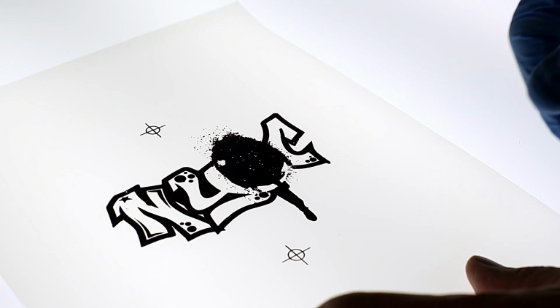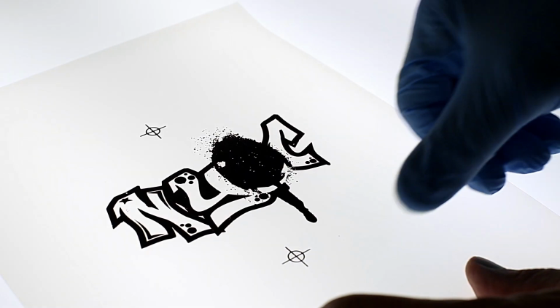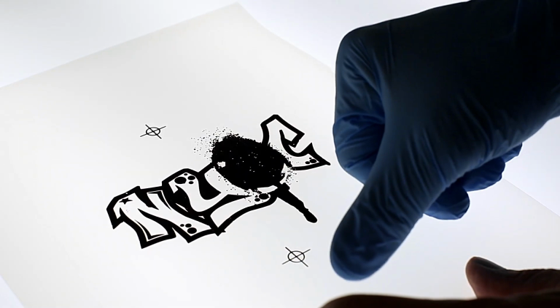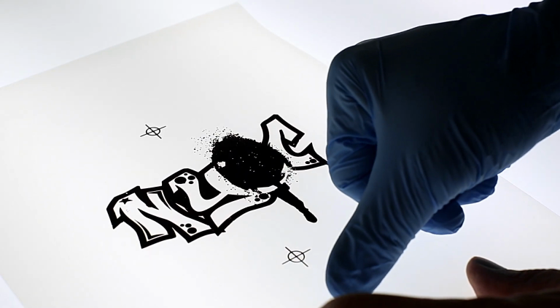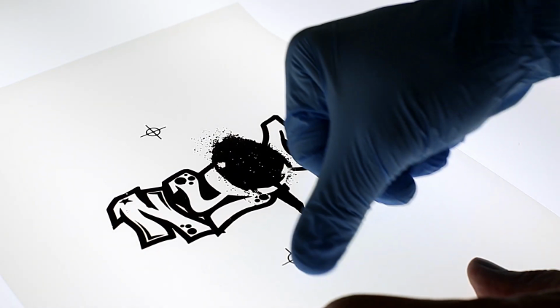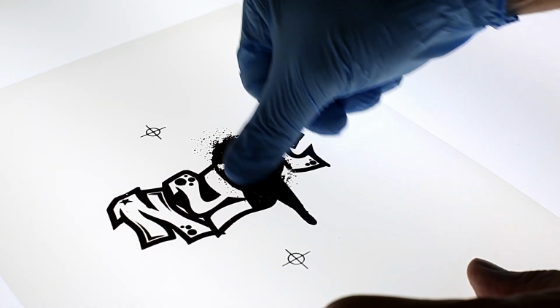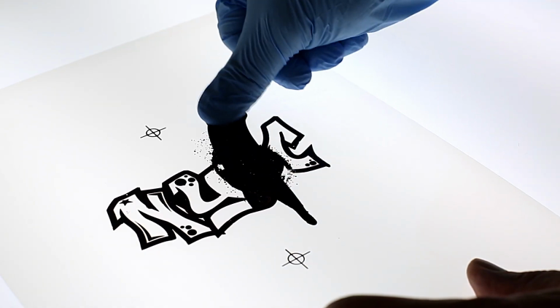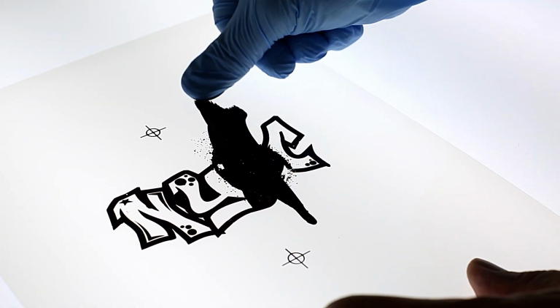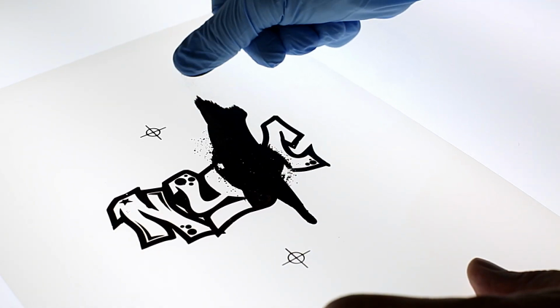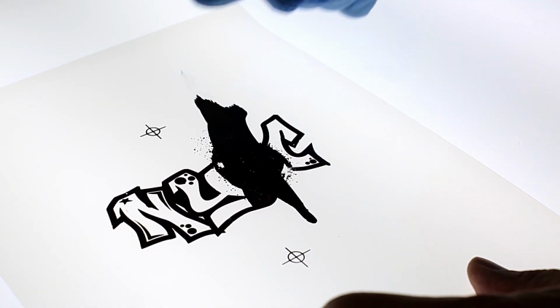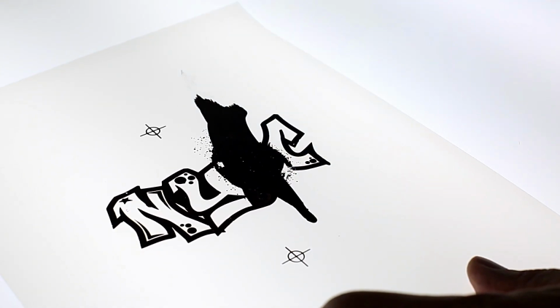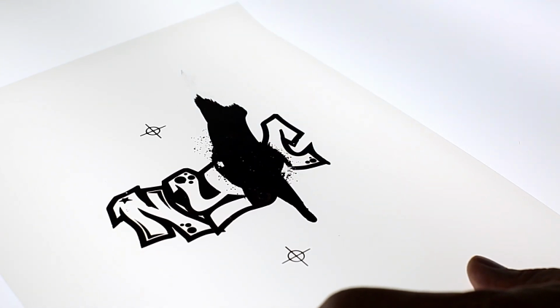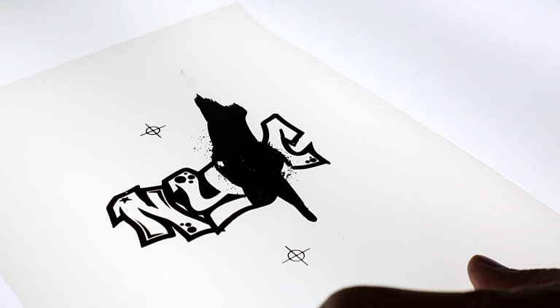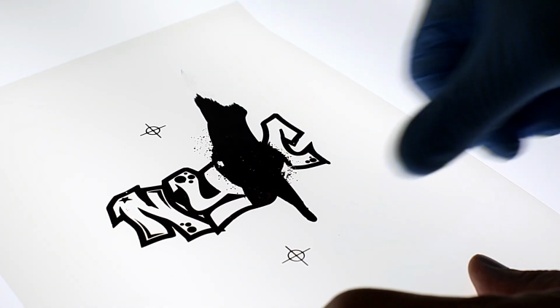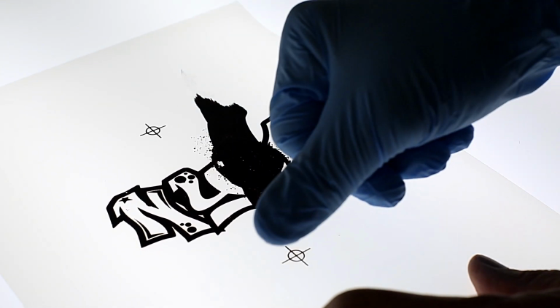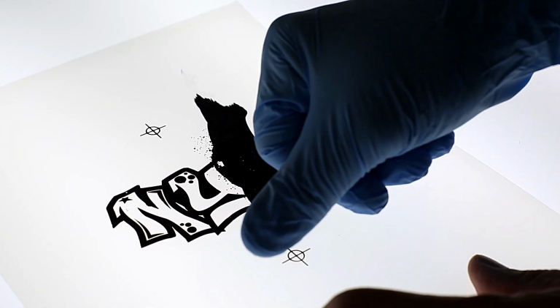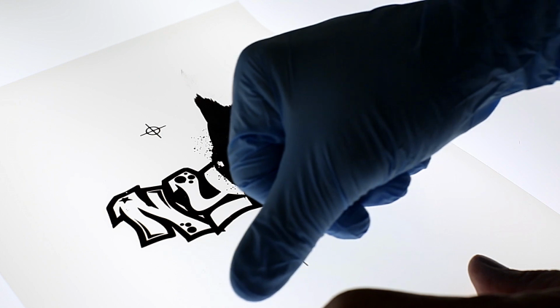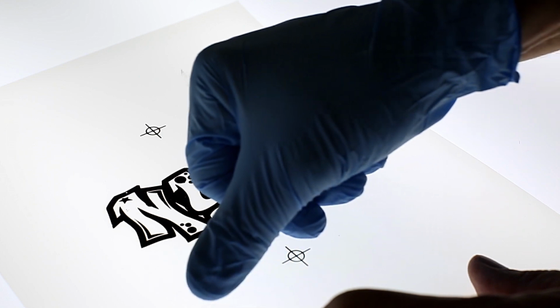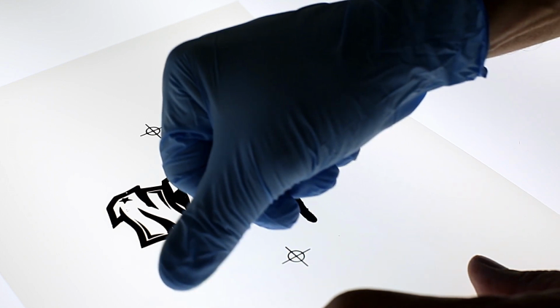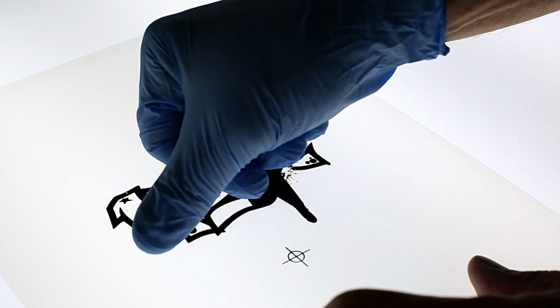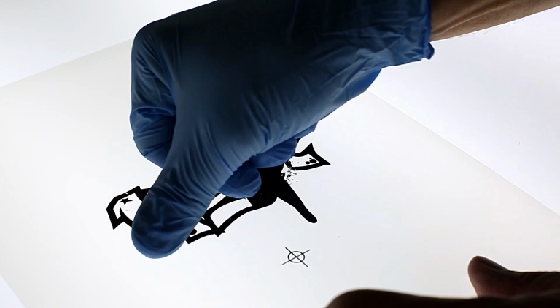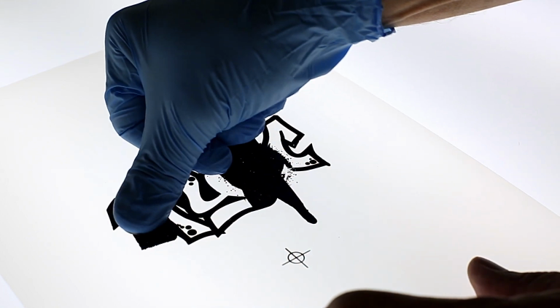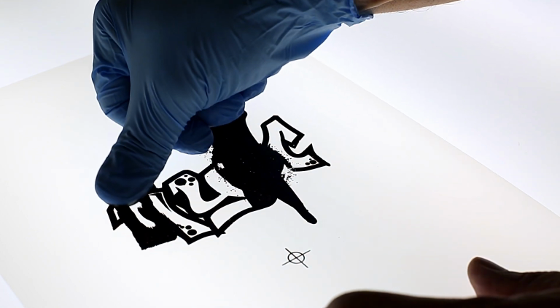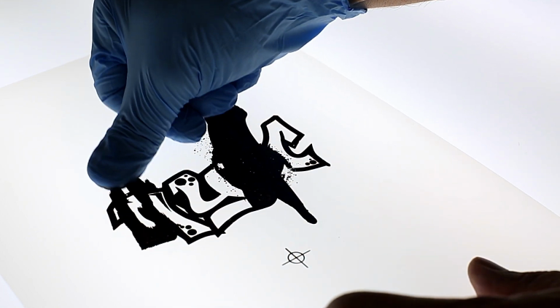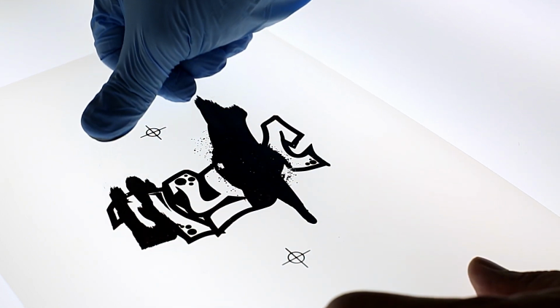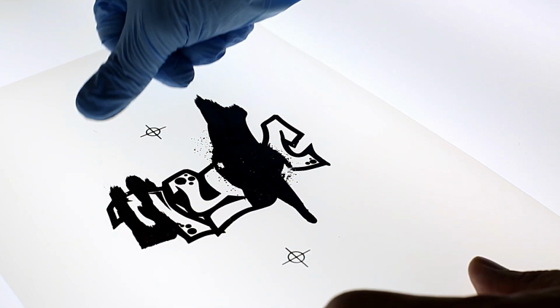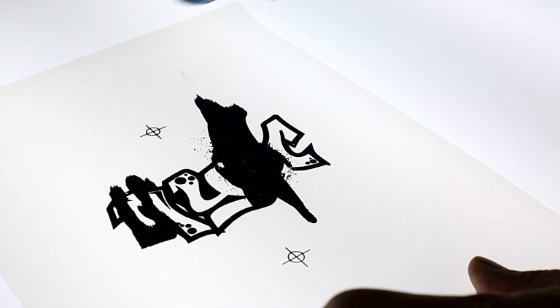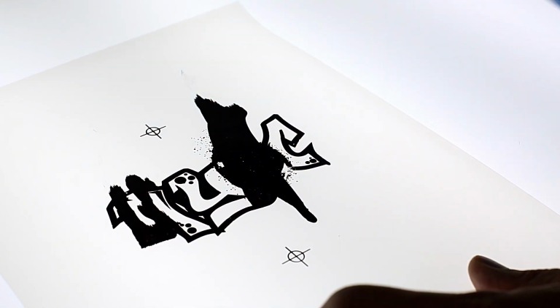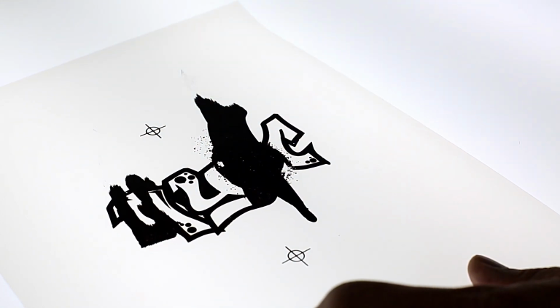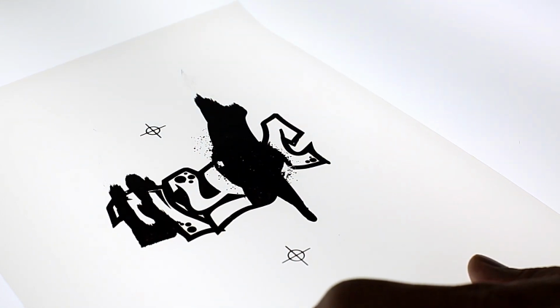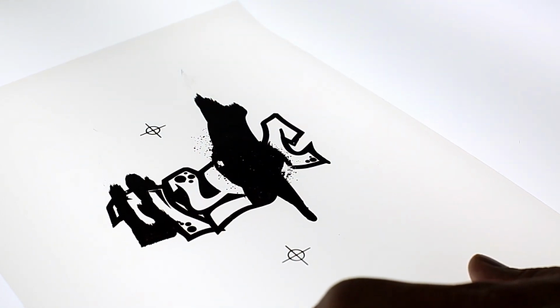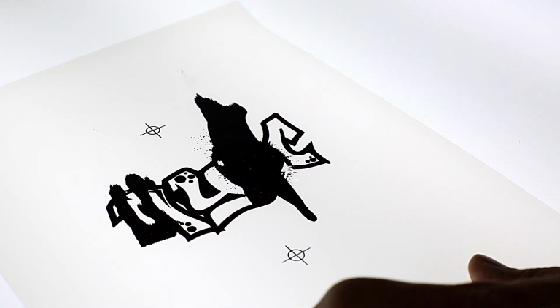Epson inks air dry. Too much humidity will cause ink to dry slowly. If you are experiencing slow-drying ink, that is a physical reaction between the ink and film, not related to software, and should be addressed as such.